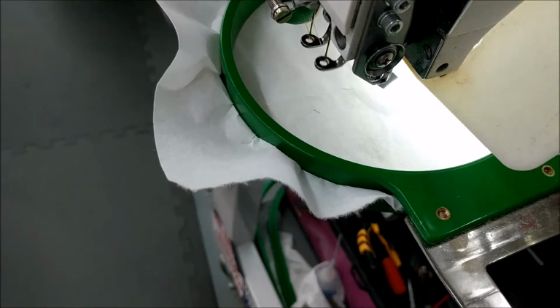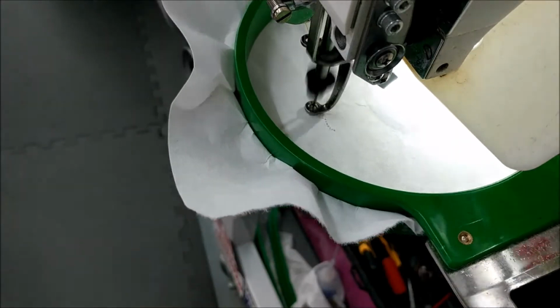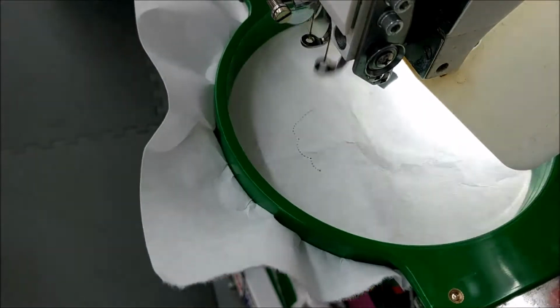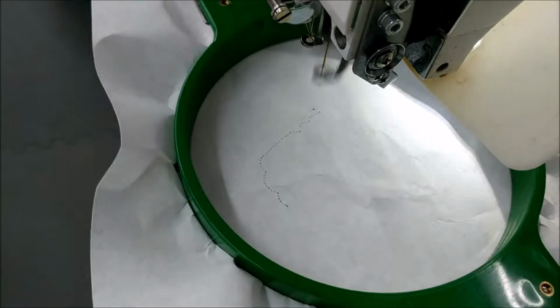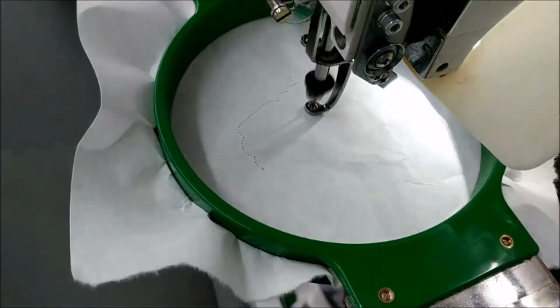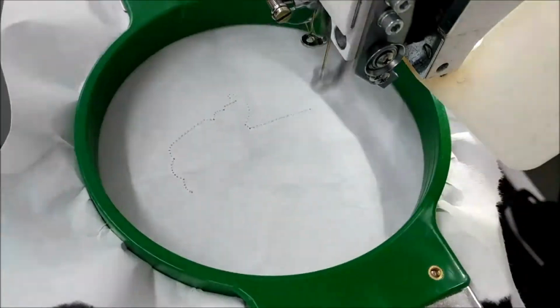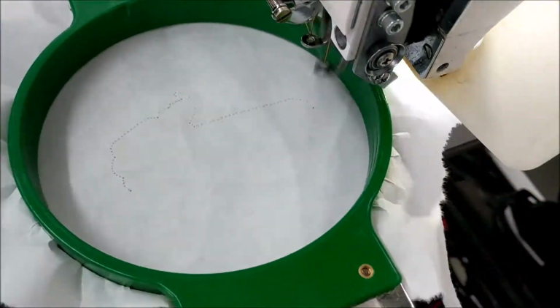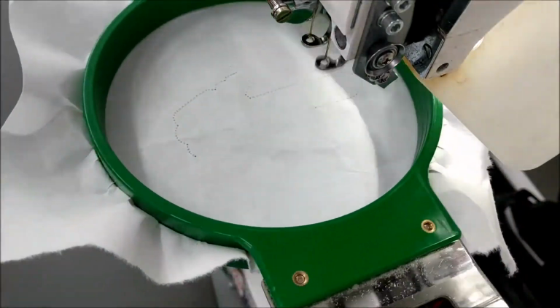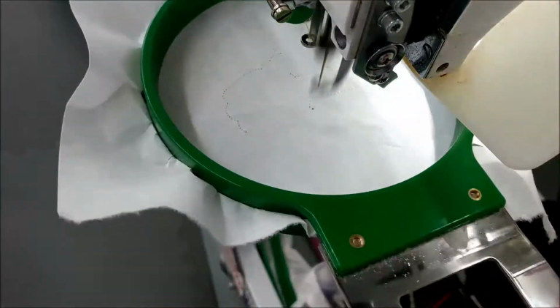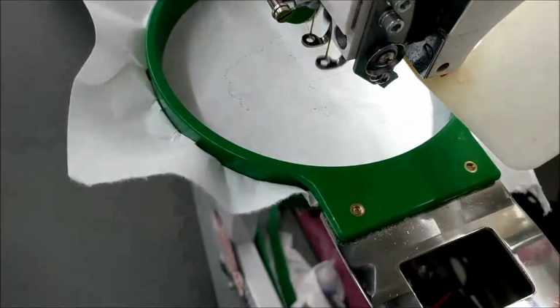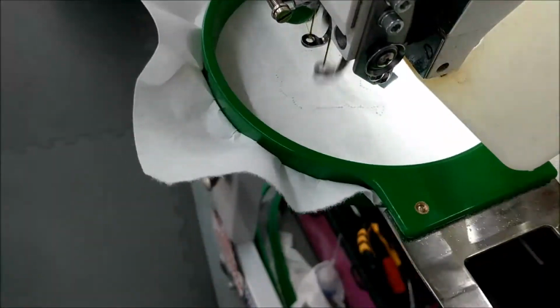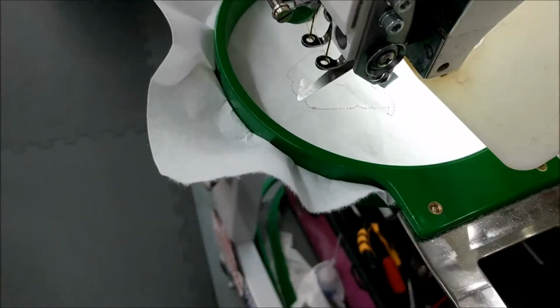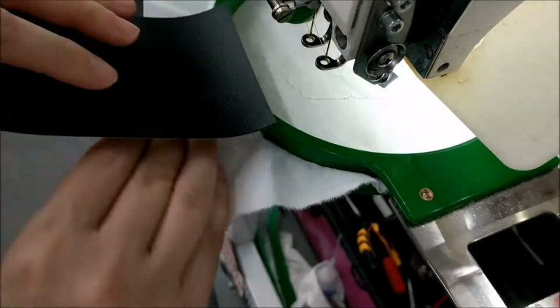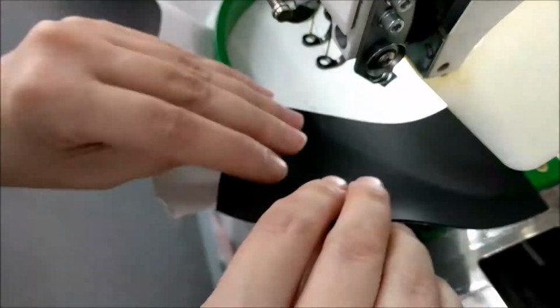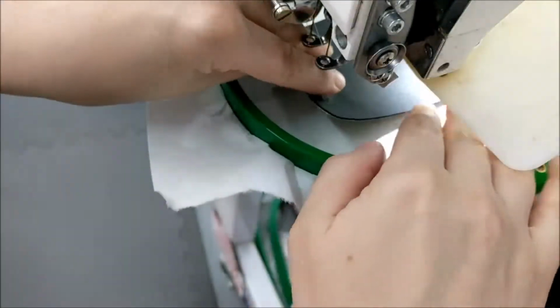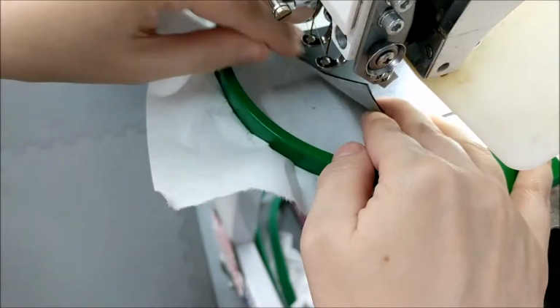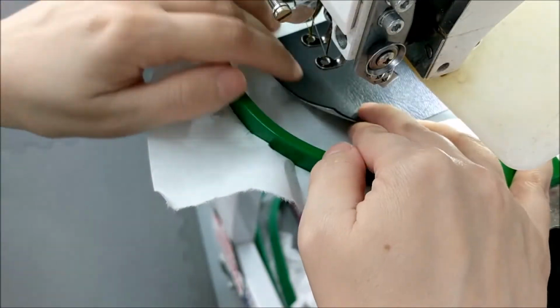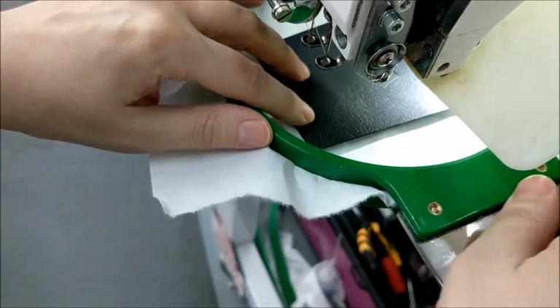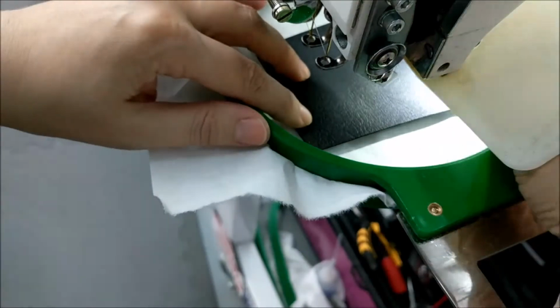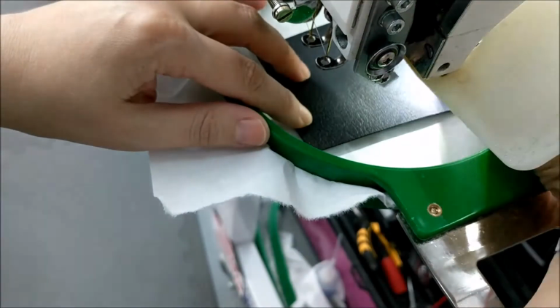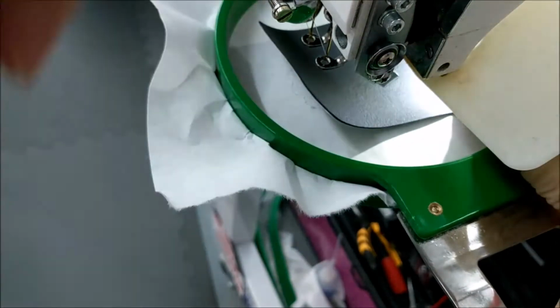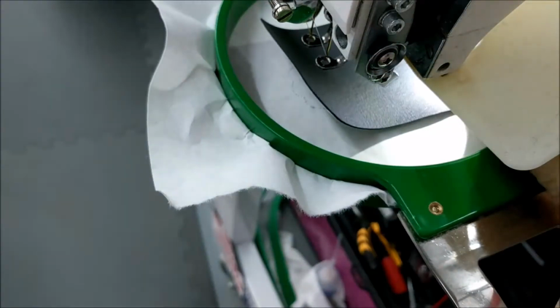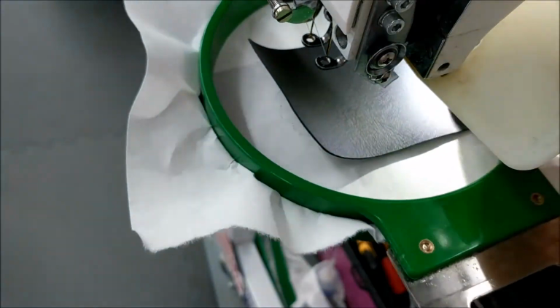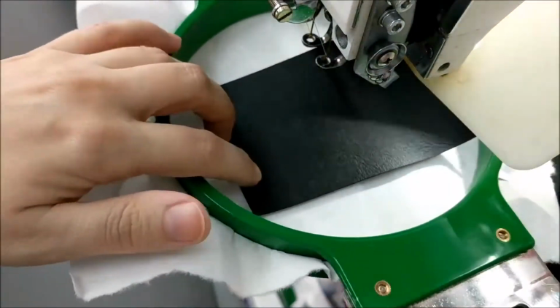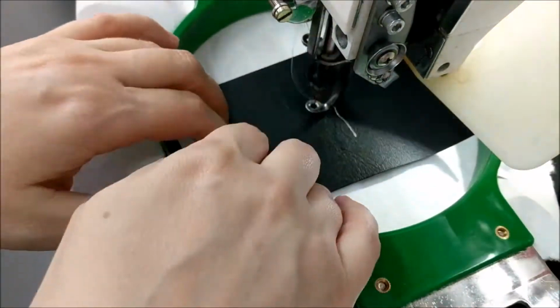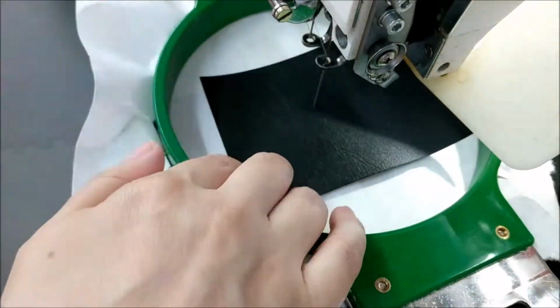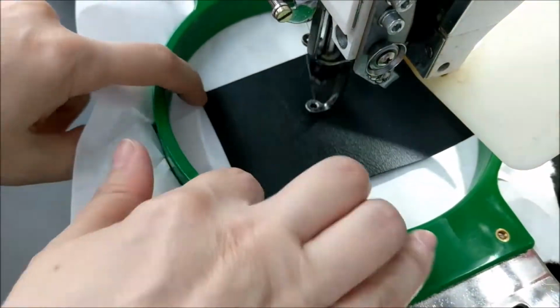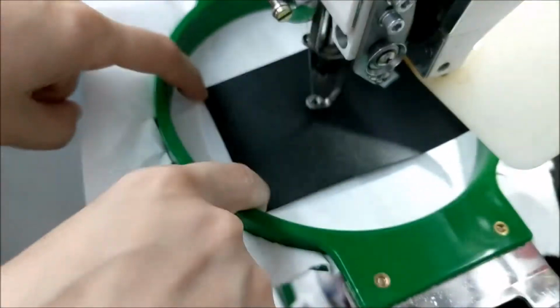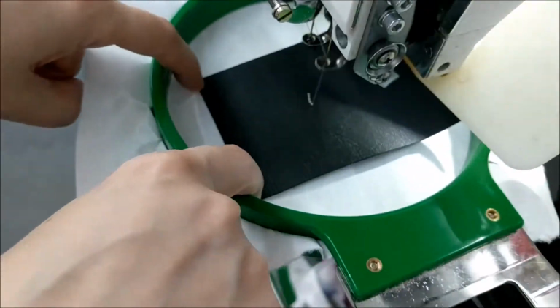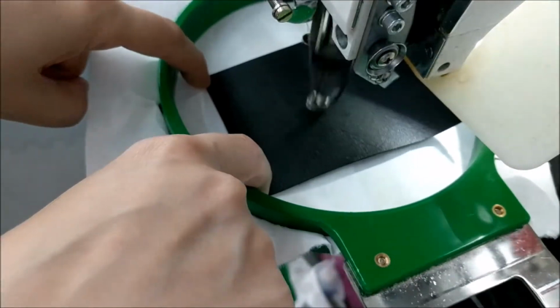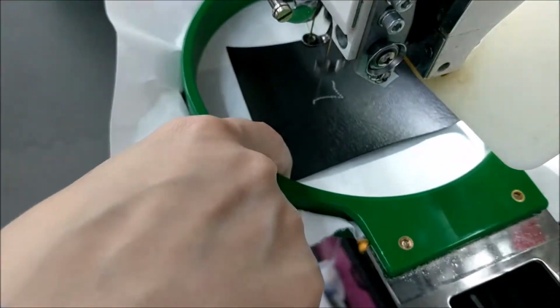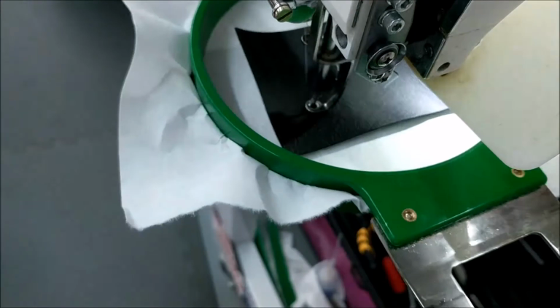First, run your placement stitch. Add your marine vinyl, making sure to cover the entire placement stitch. It'll now stitch a placement for the face detail applique.